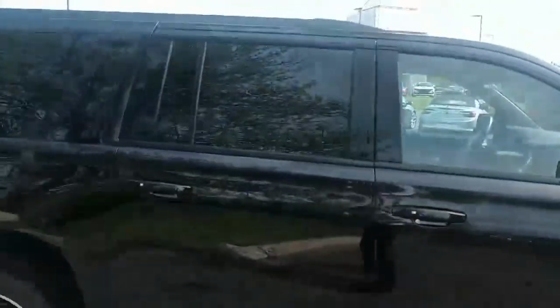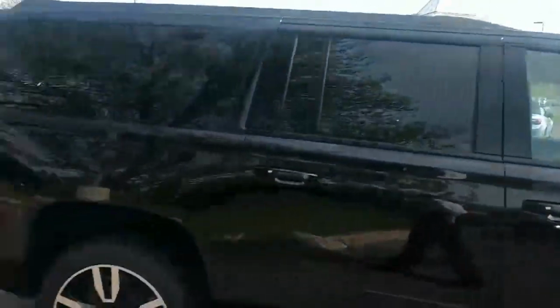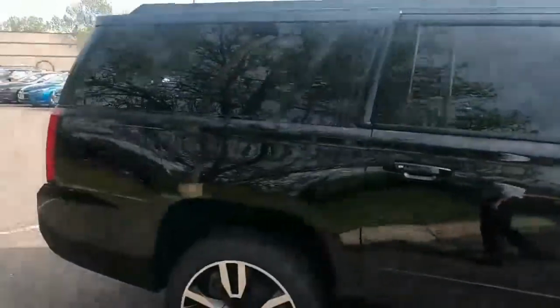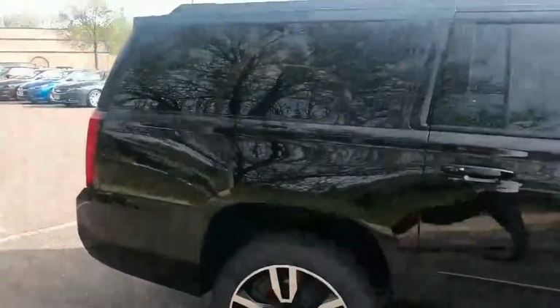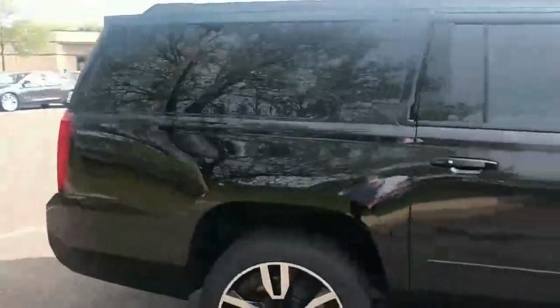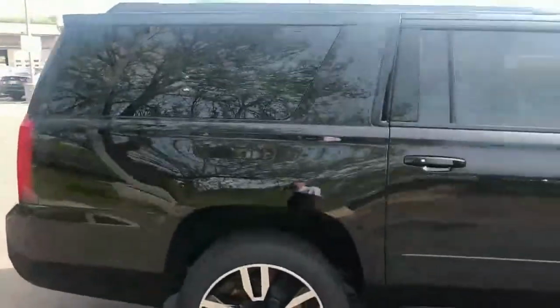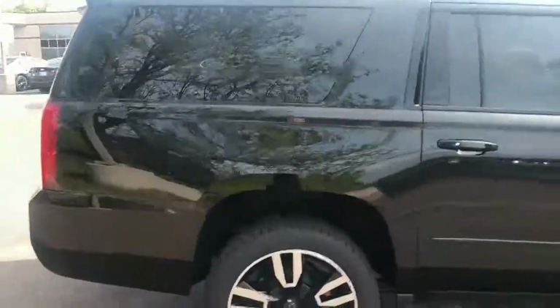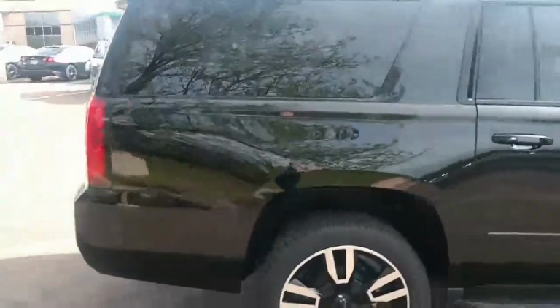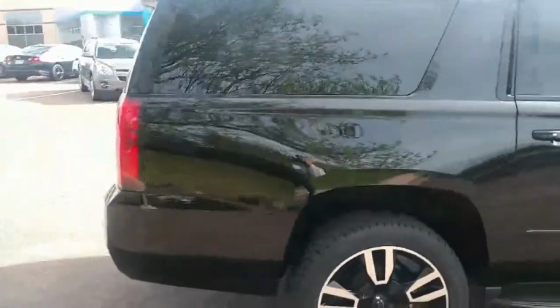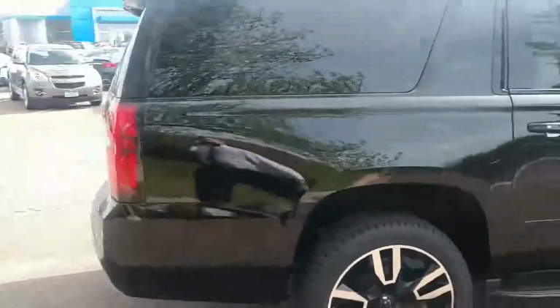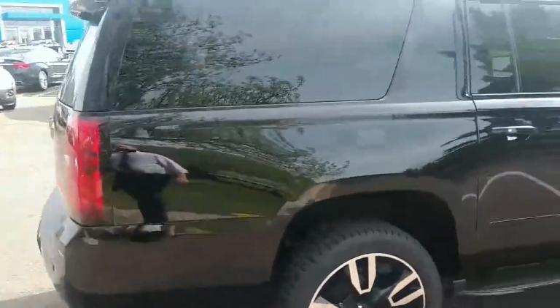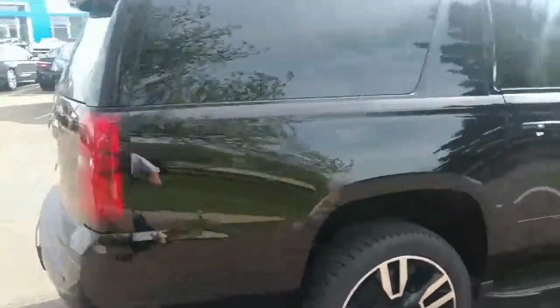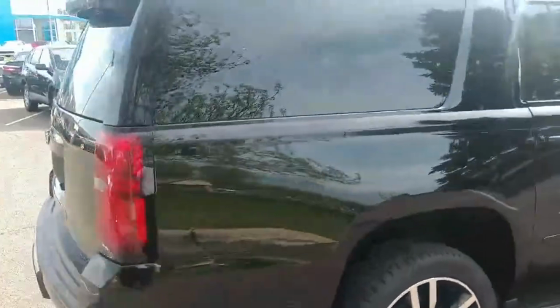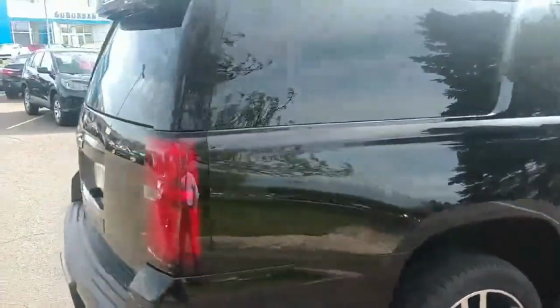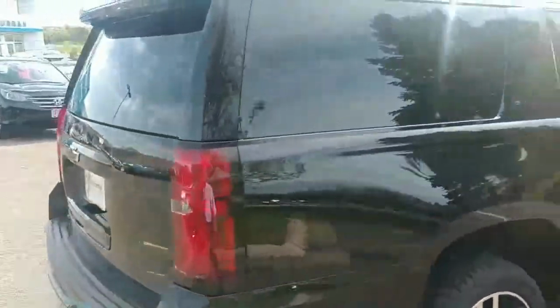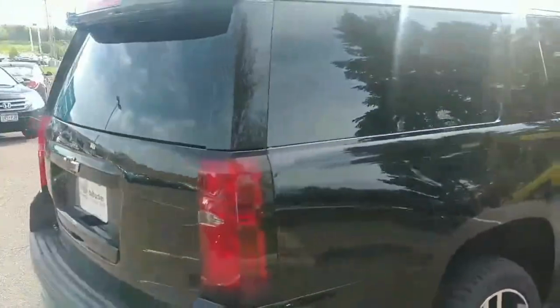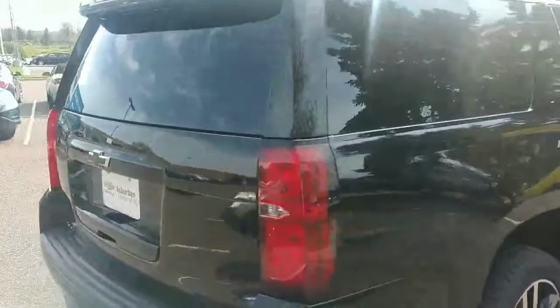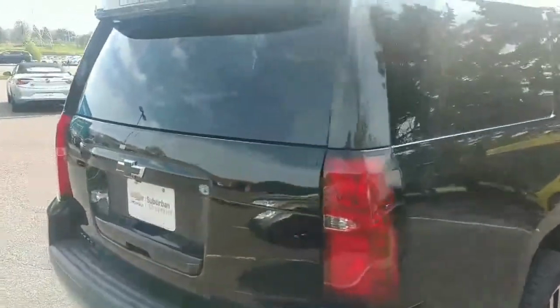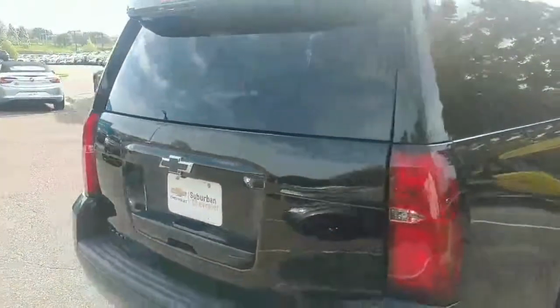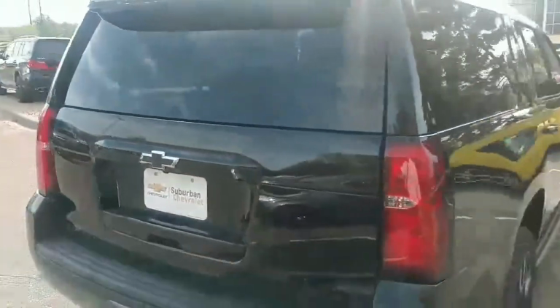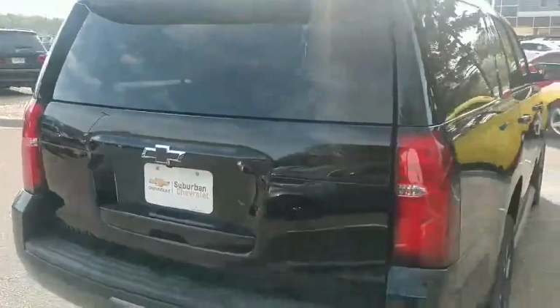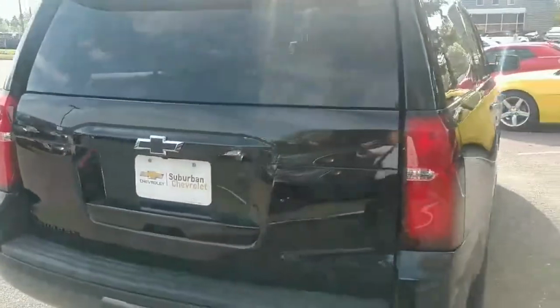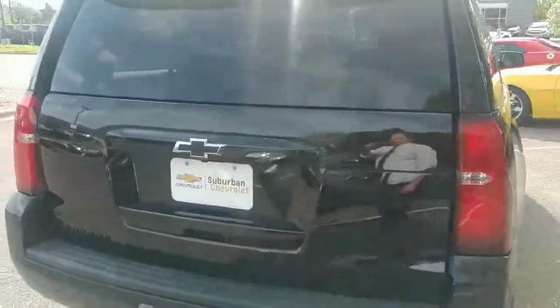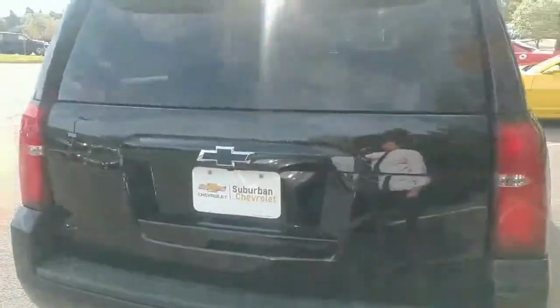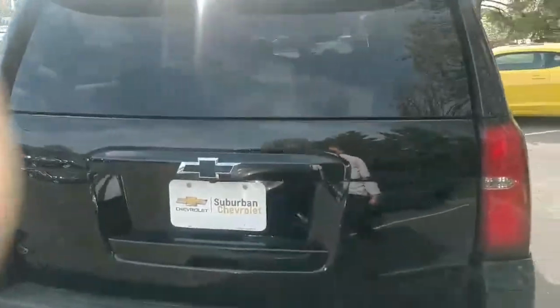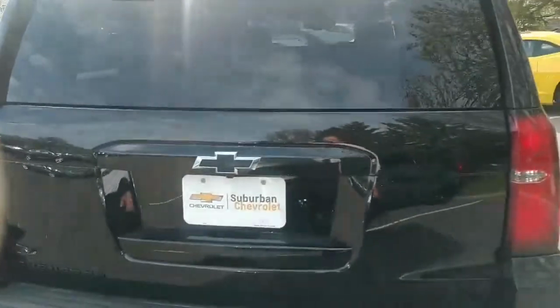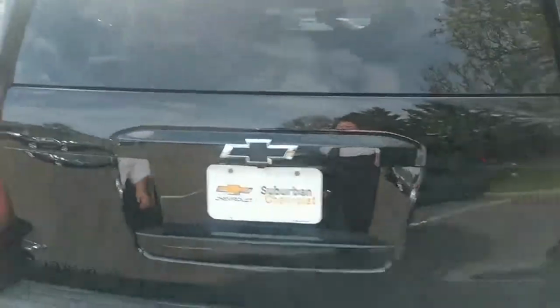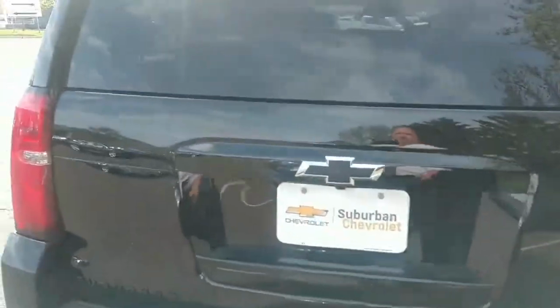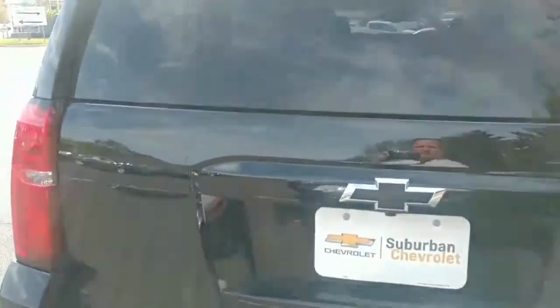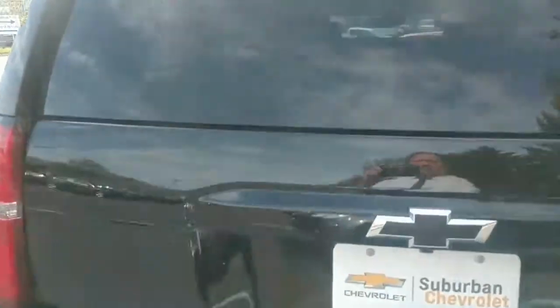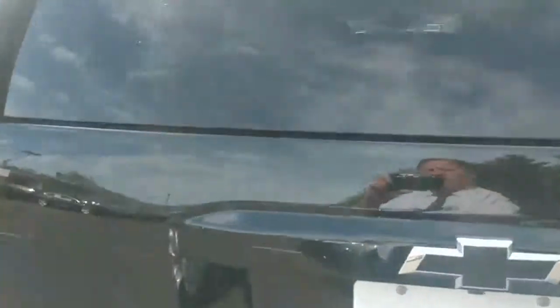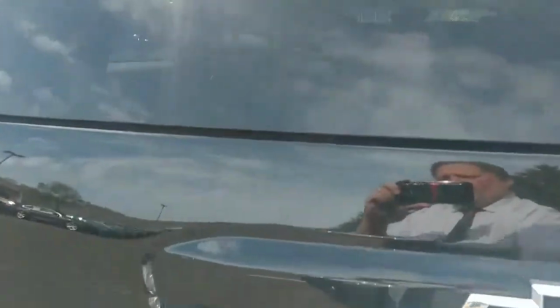The Suburban Premier 4x4. It's a very nice car, very well put together.